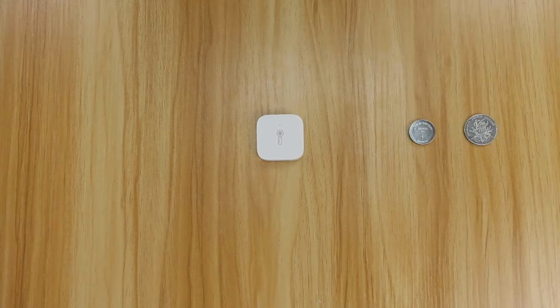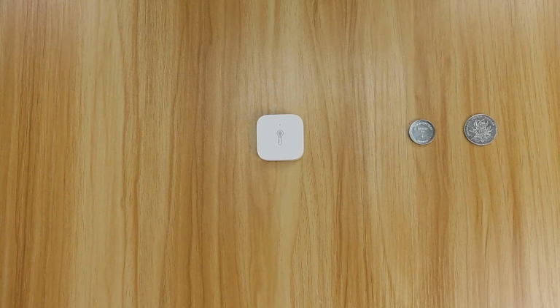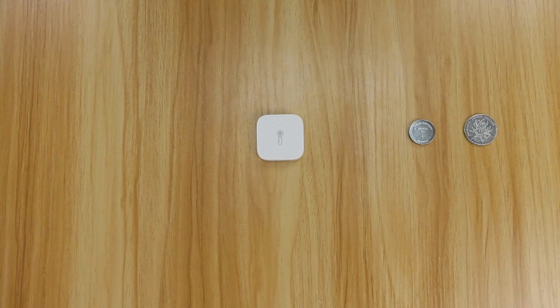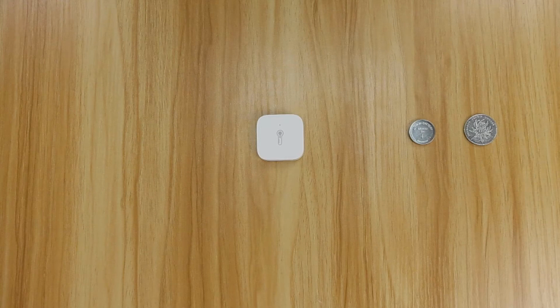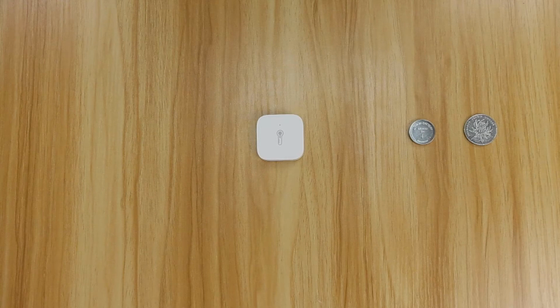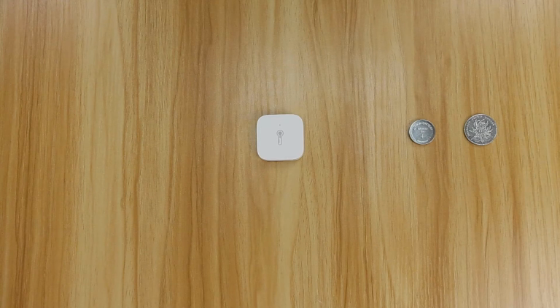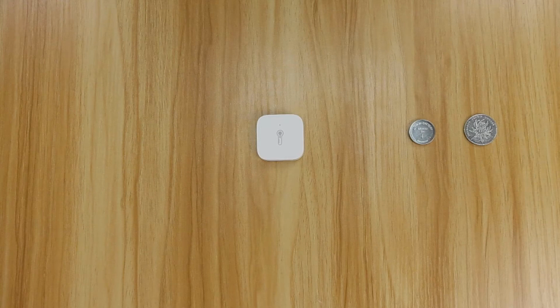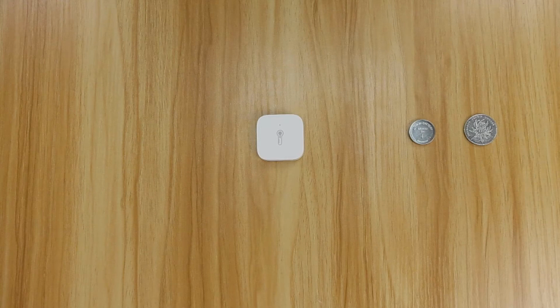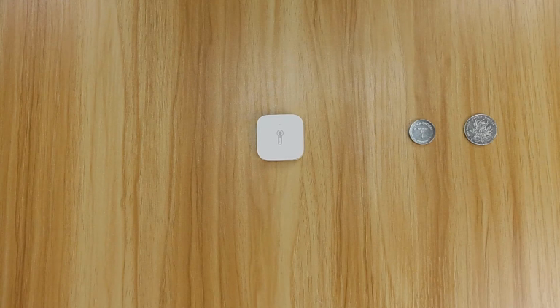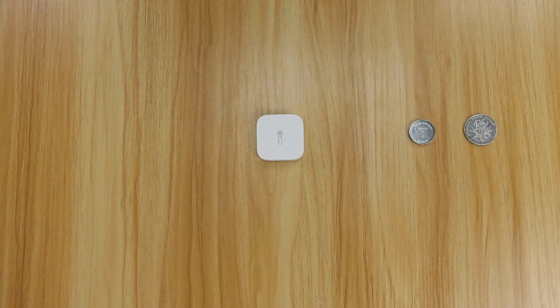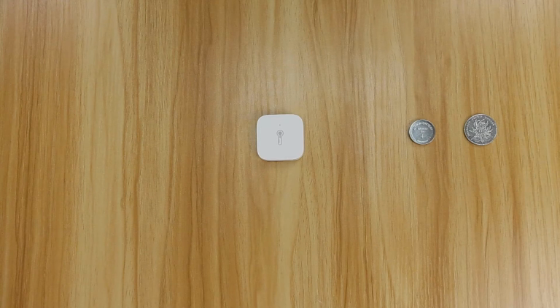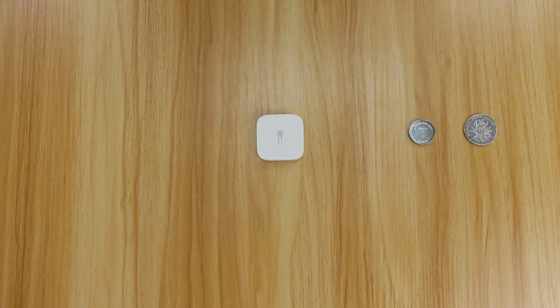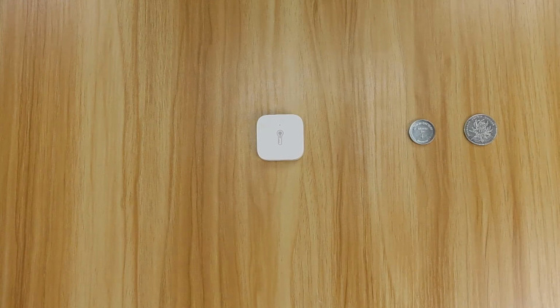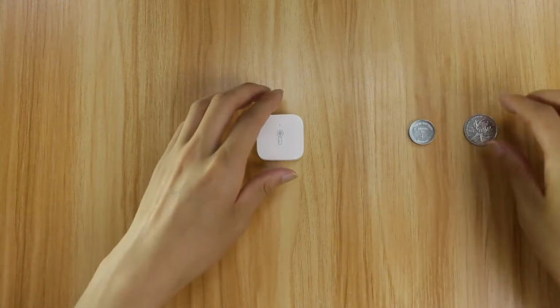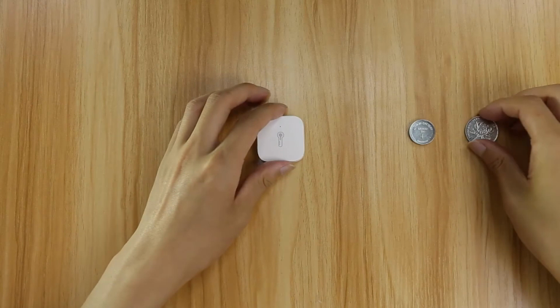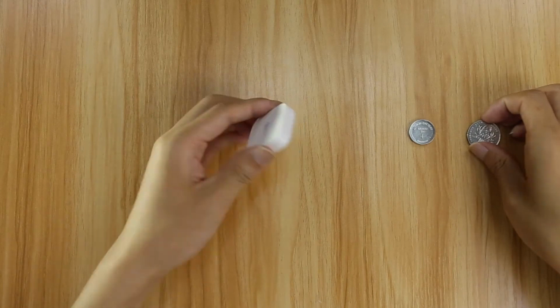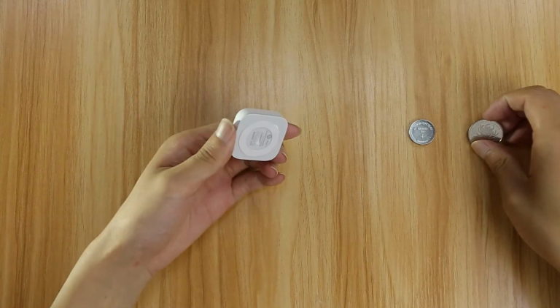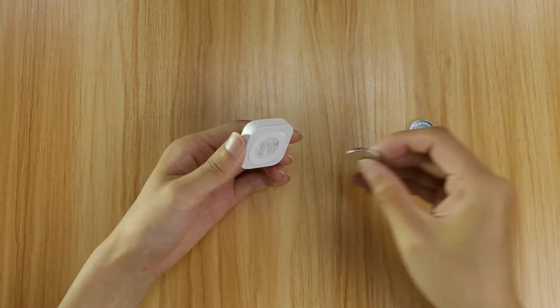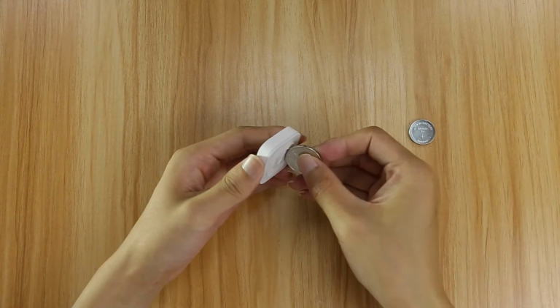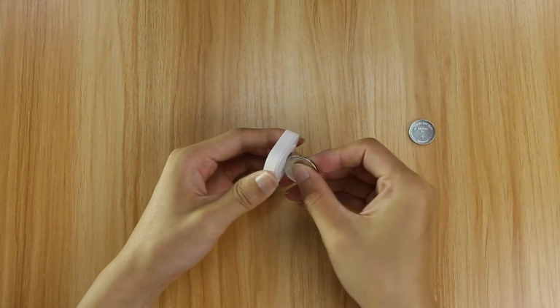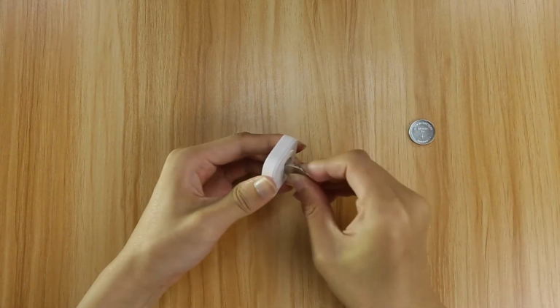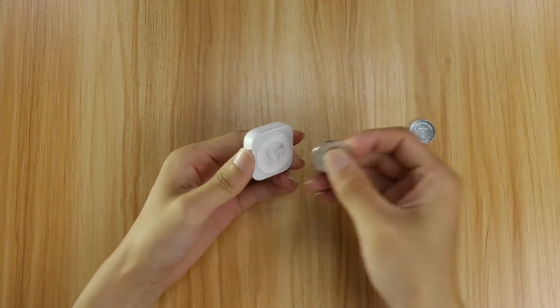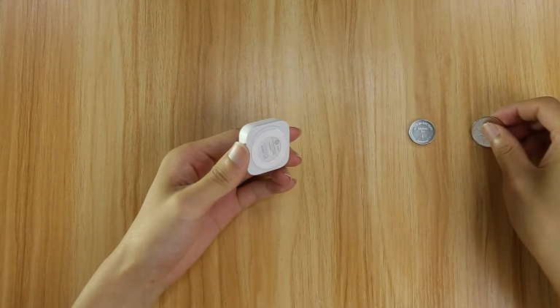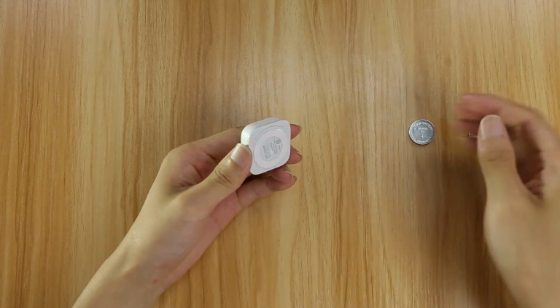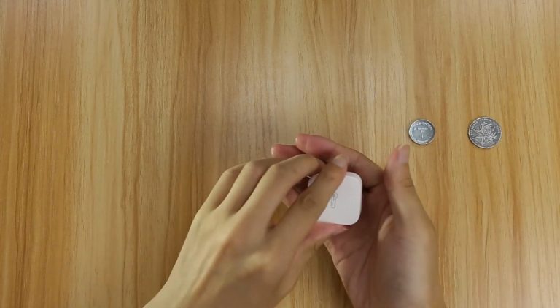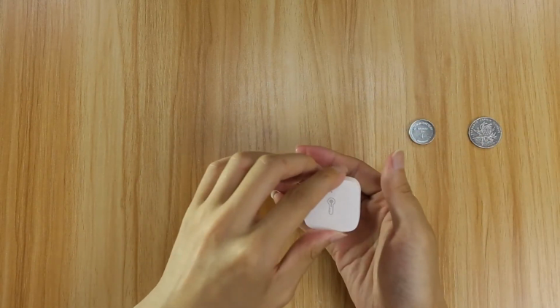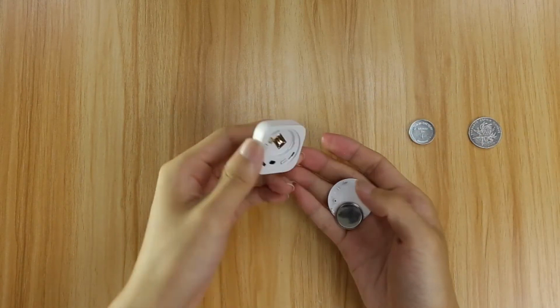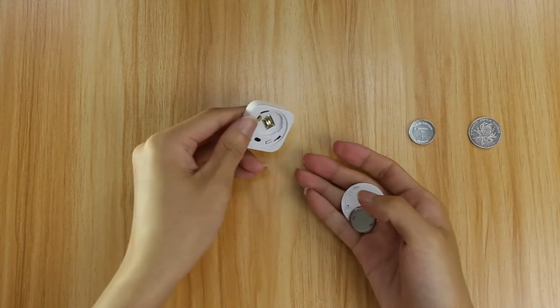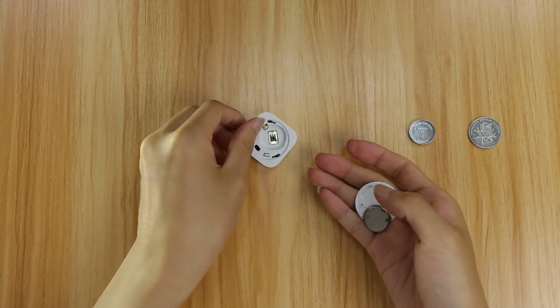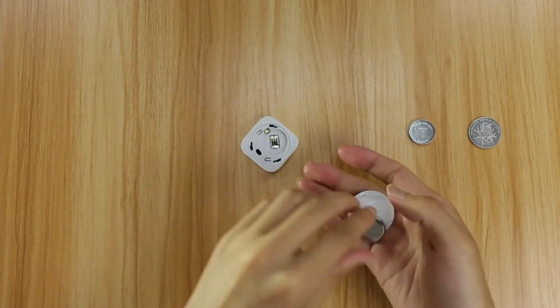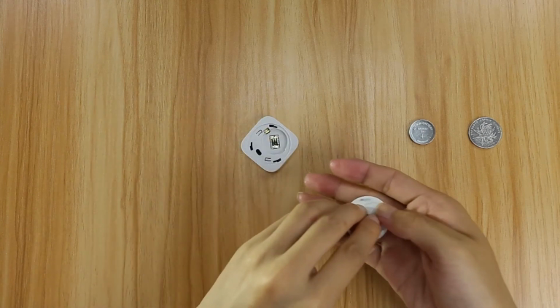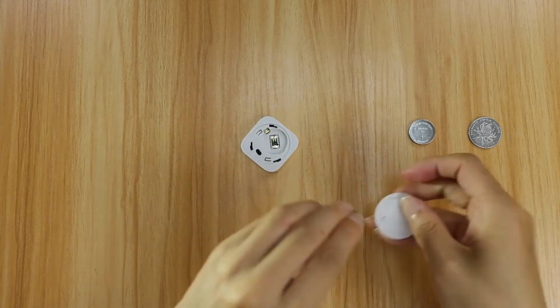Prepare a new CR2032 battery and a coin. Align the coin with the battery cover dent. Rotate the battery cover counter-clockwise until hearing a click.